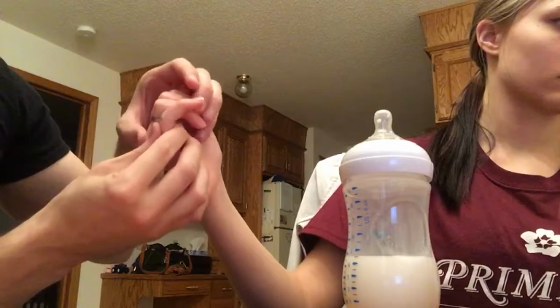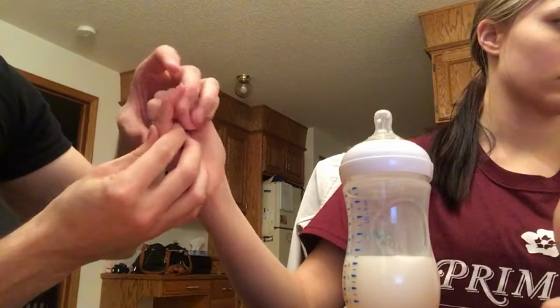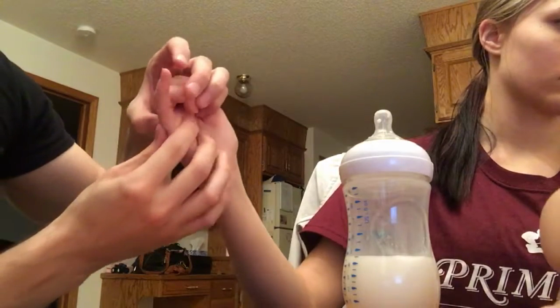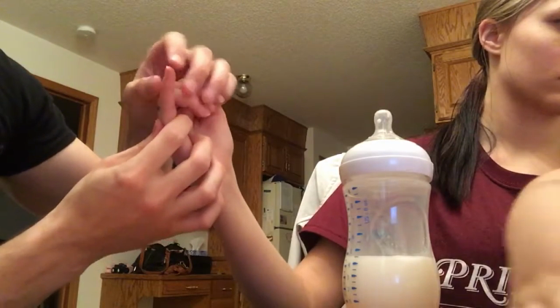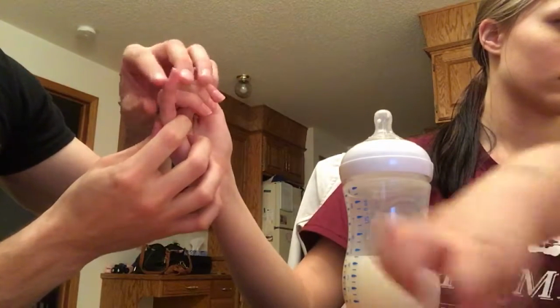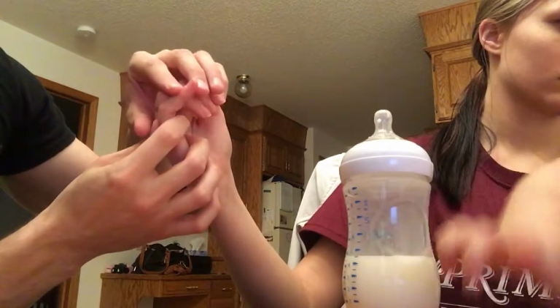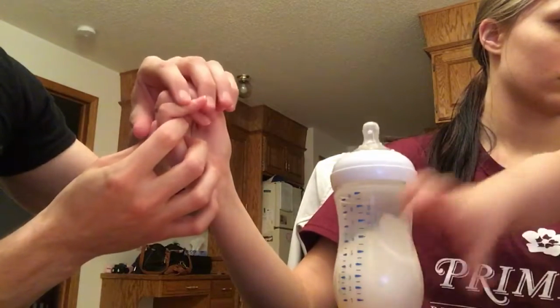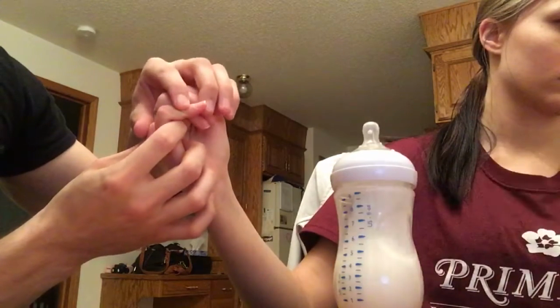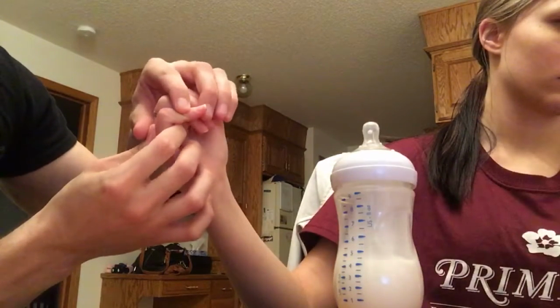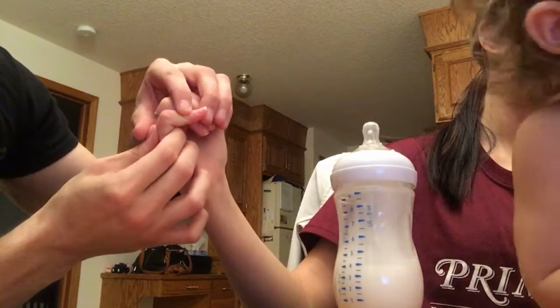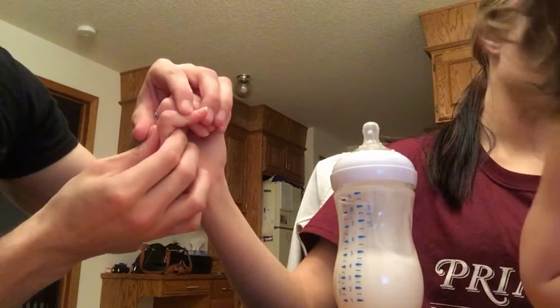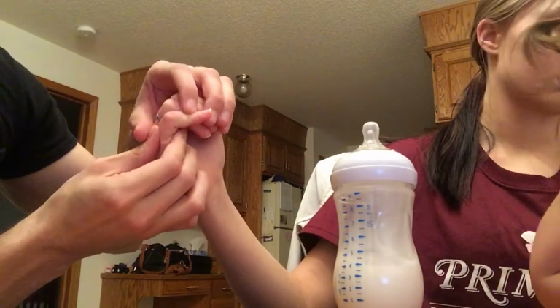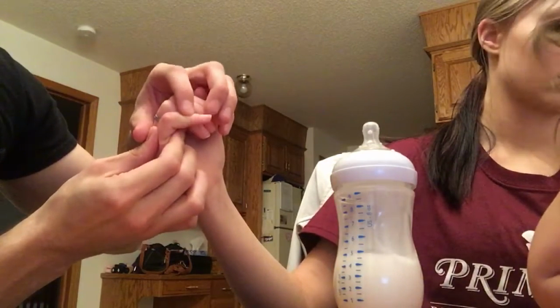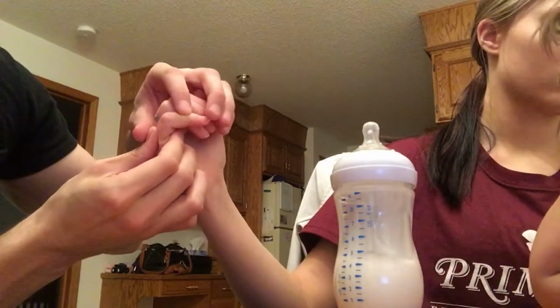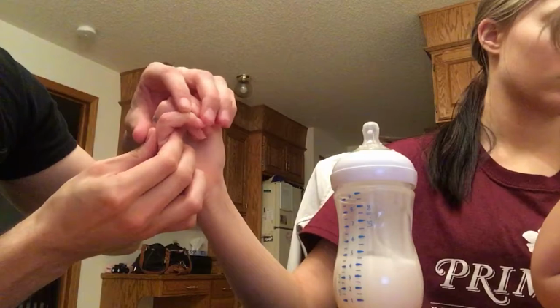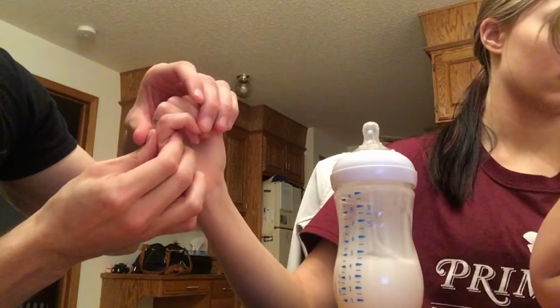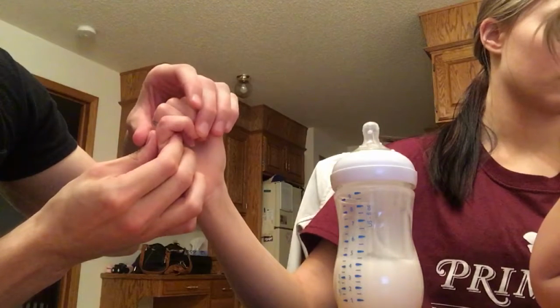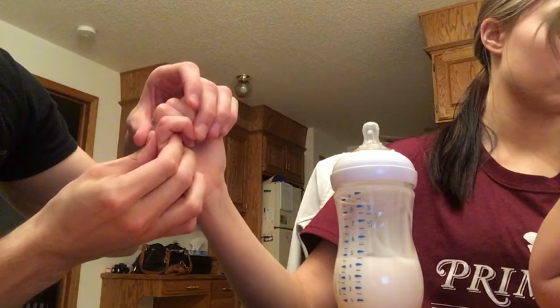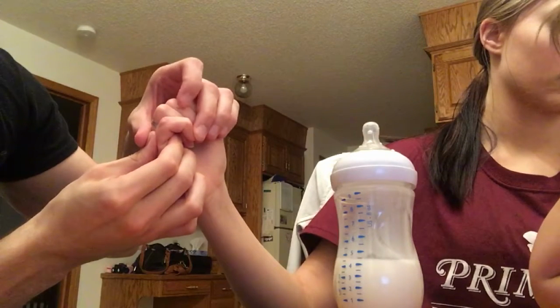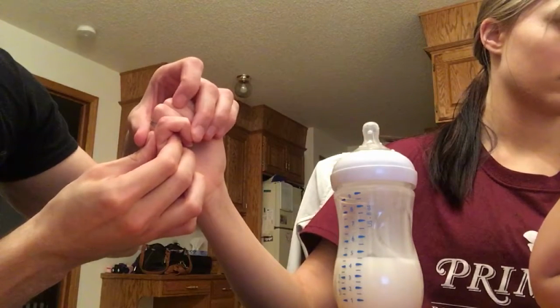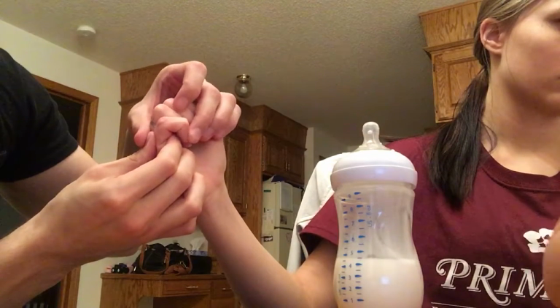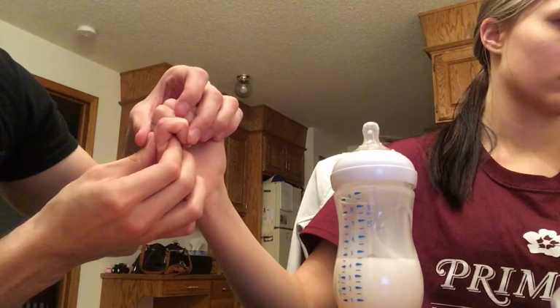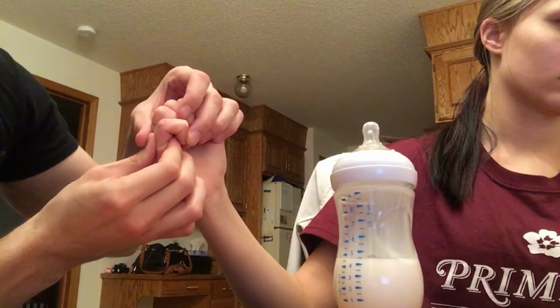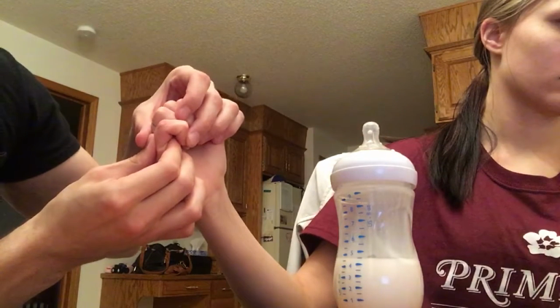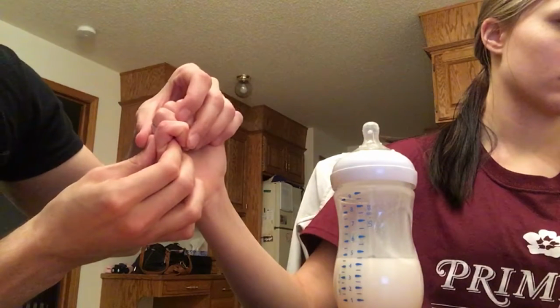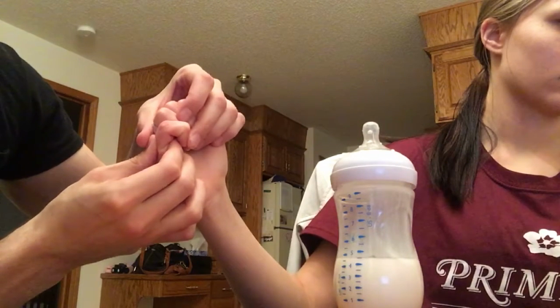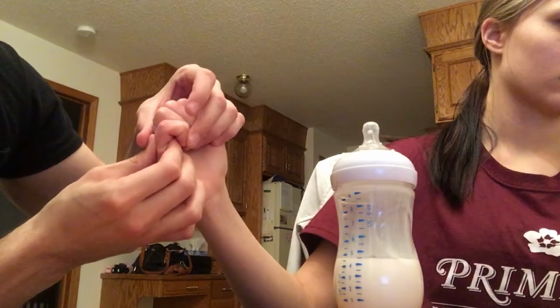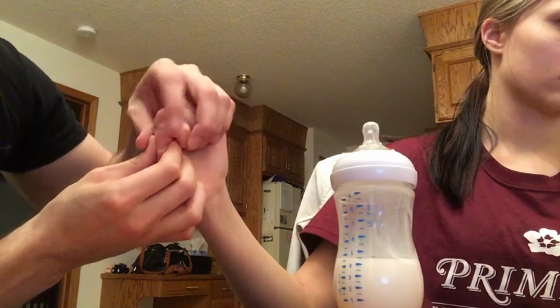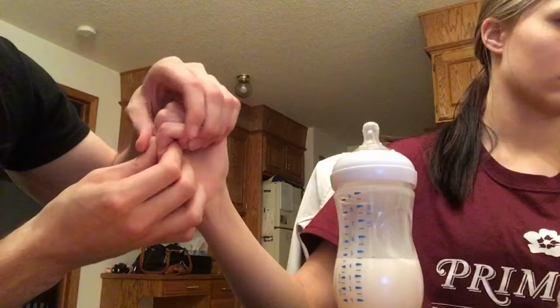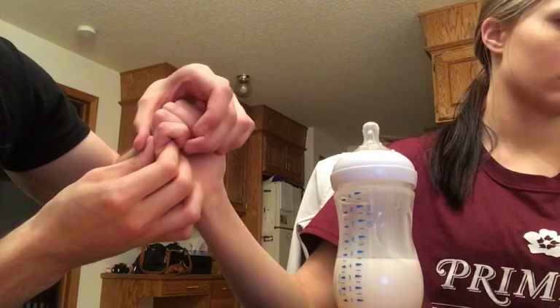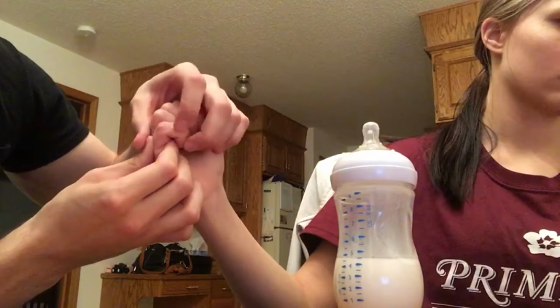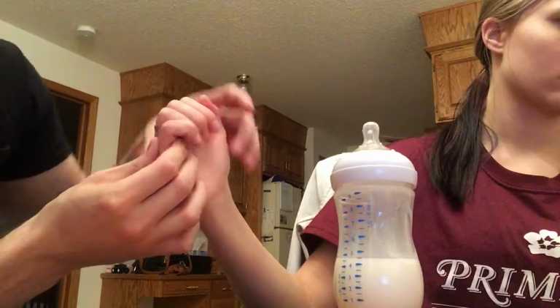Then I will flex at the proximal interphalangeal joint, and once again flex at the distal interphalangeal joint, and remeasure that angle.